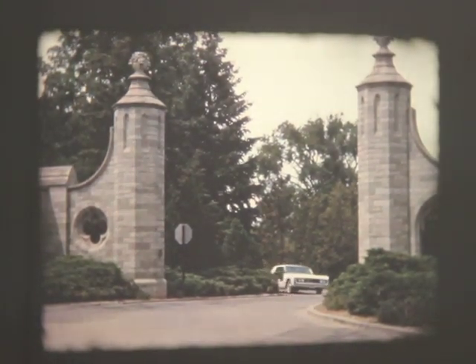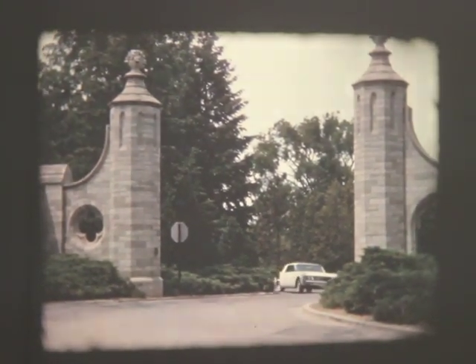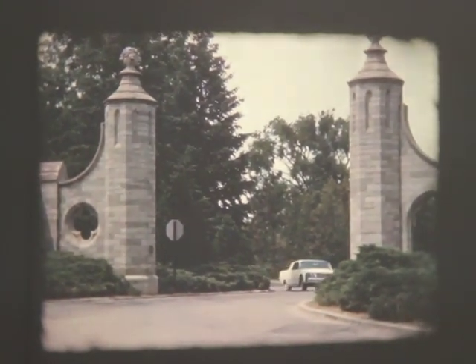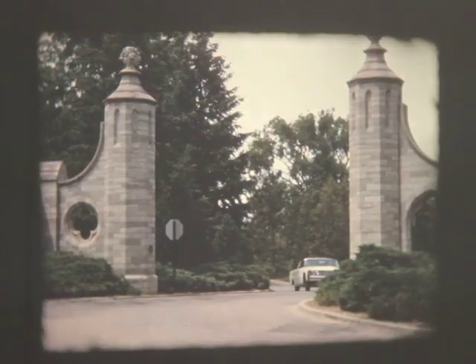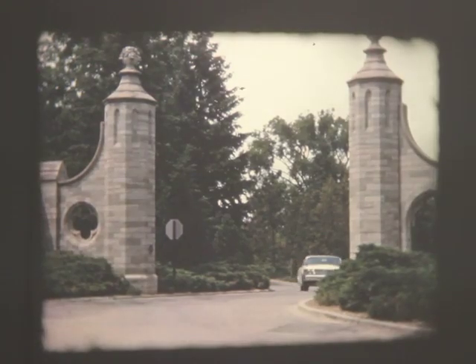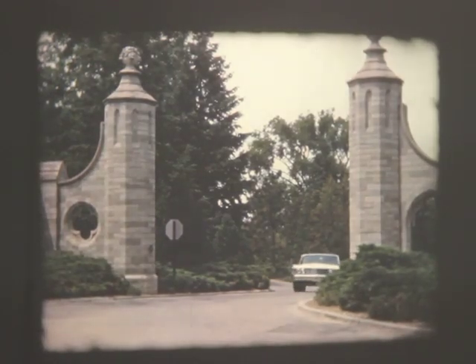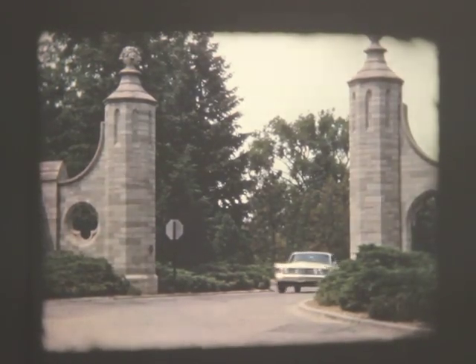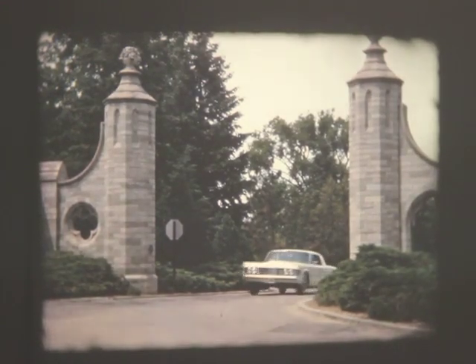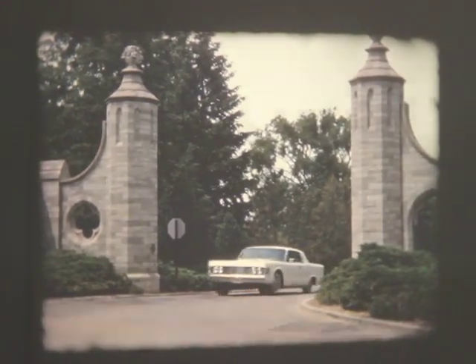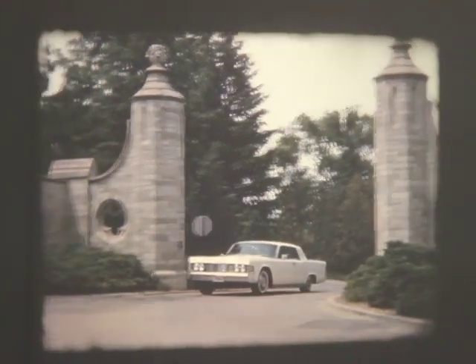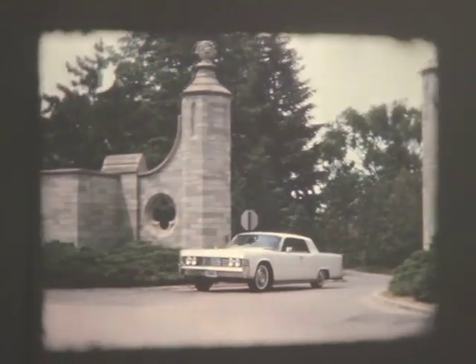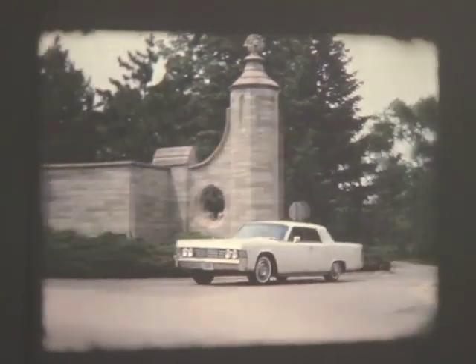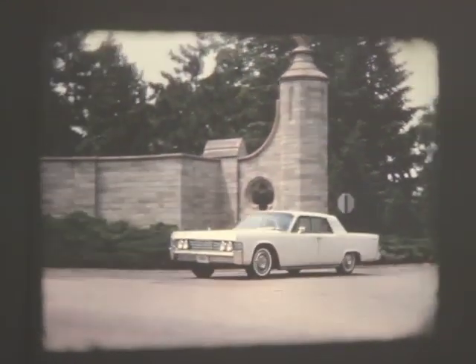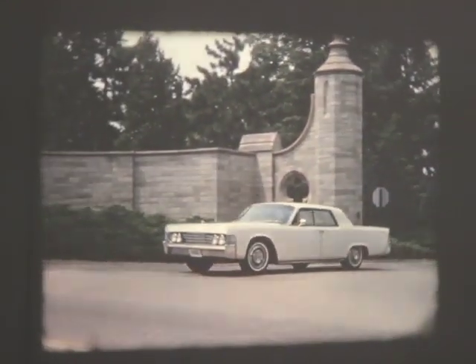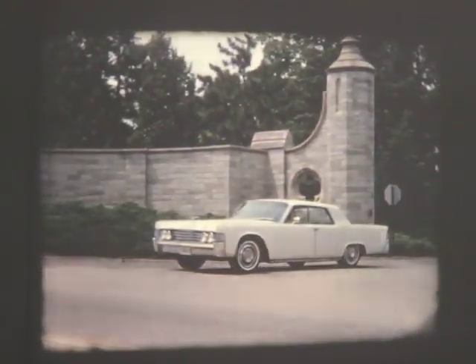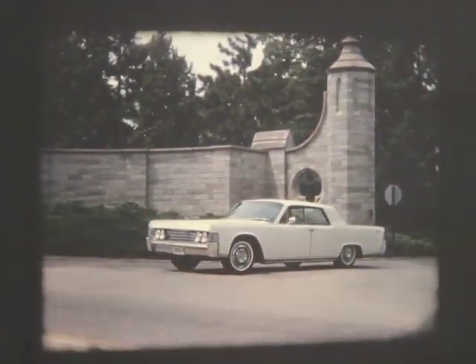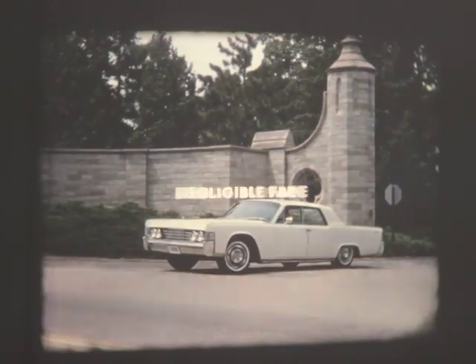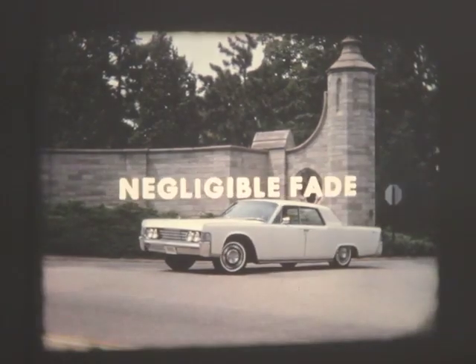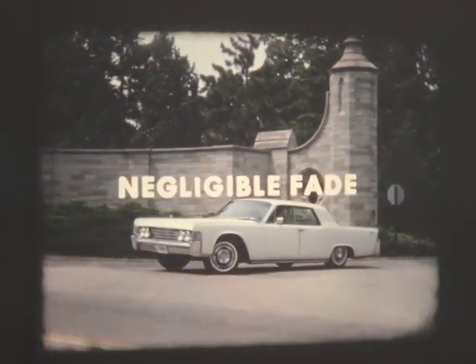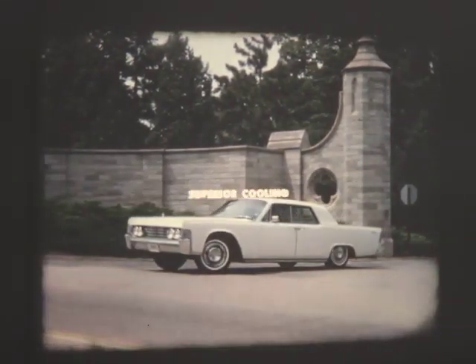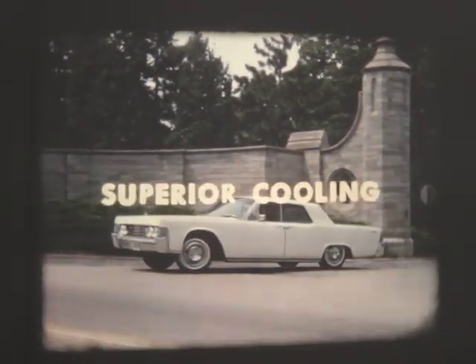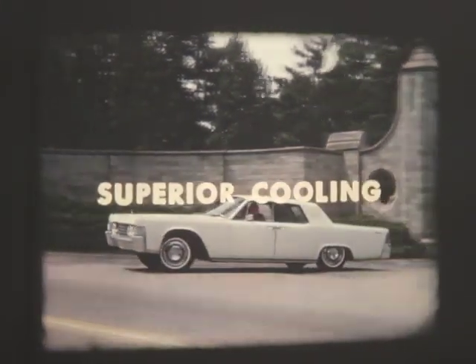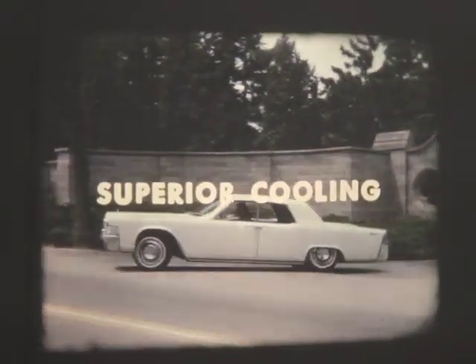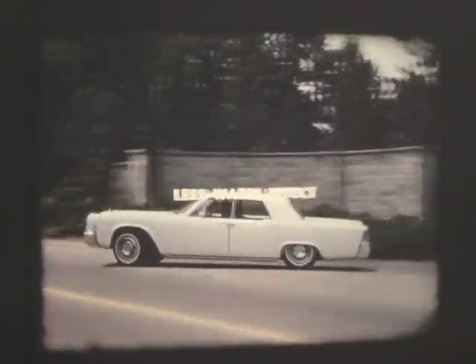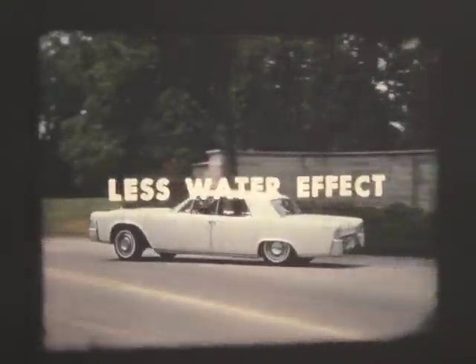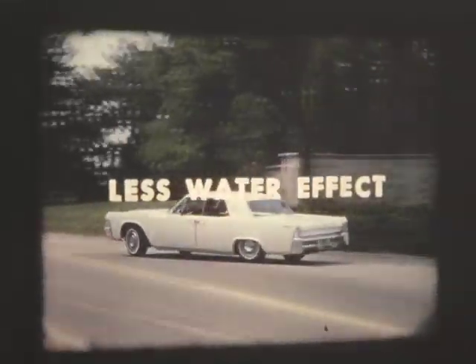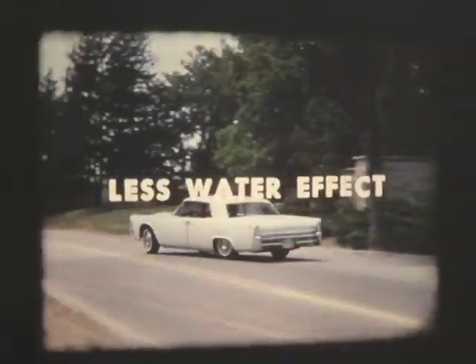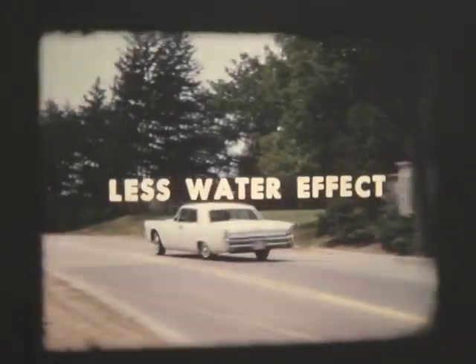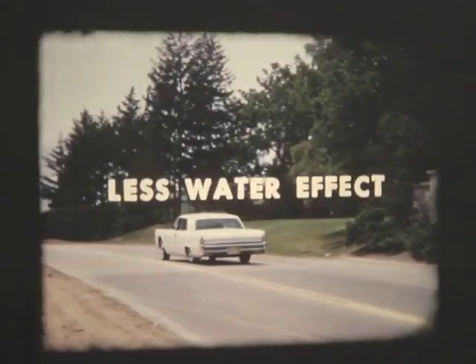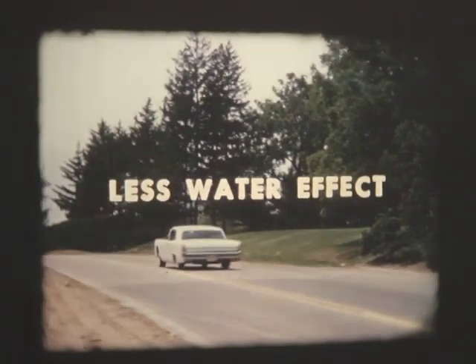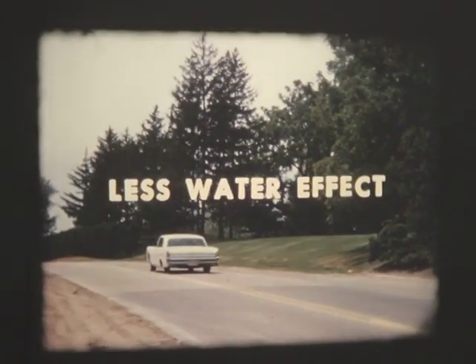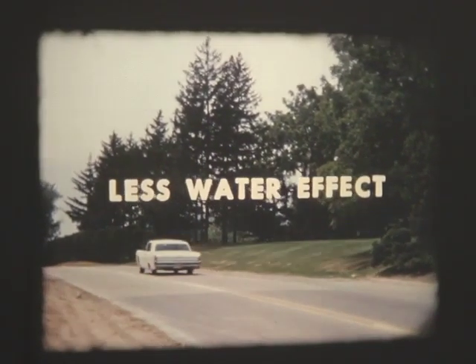Result? Superior stability for straighter, more uniform stops. Negligible fade and superior cooling. Less water effect — water is thrown off by centrifugal force.